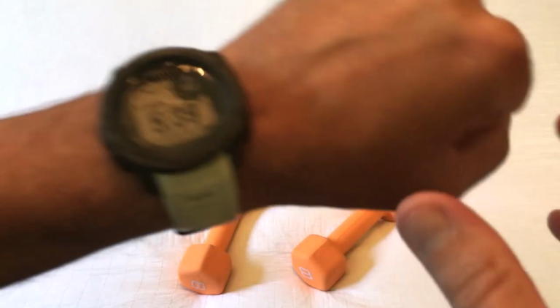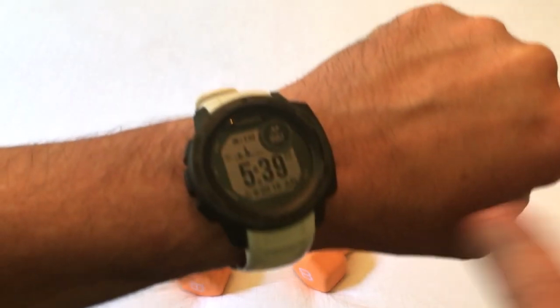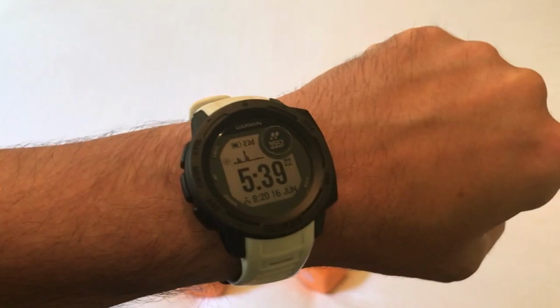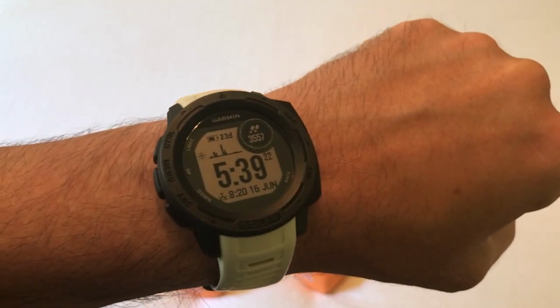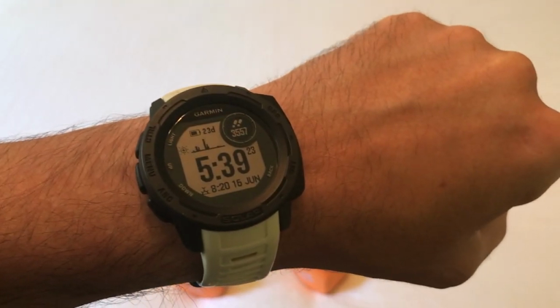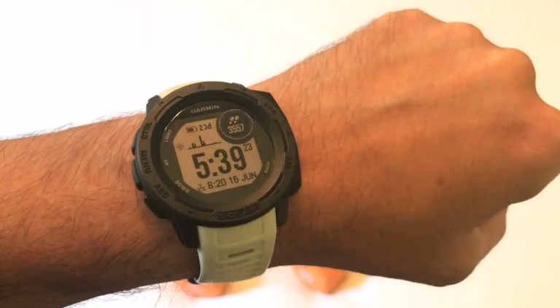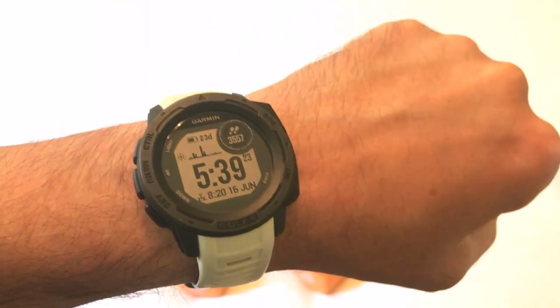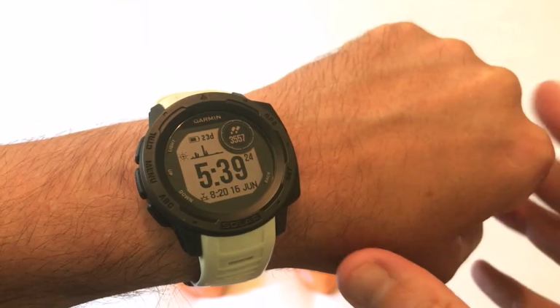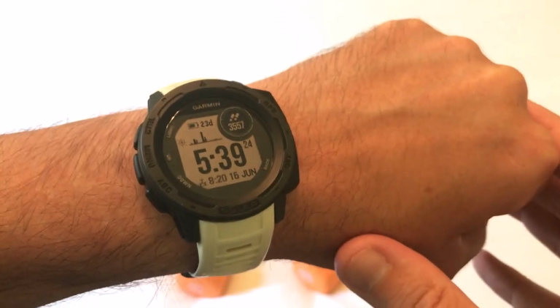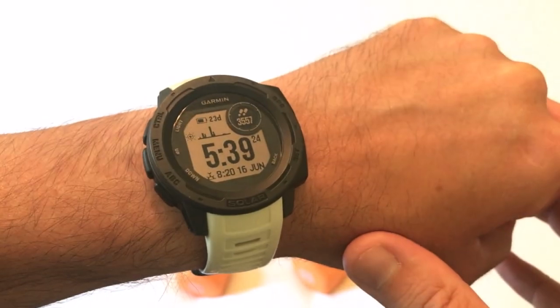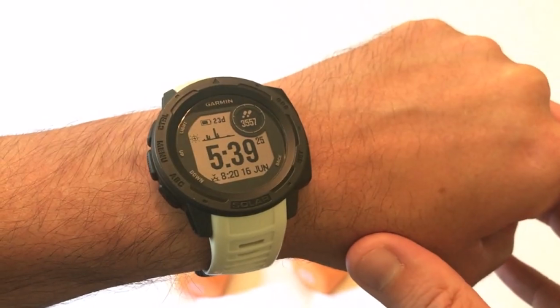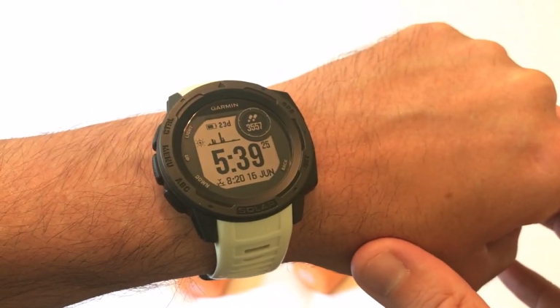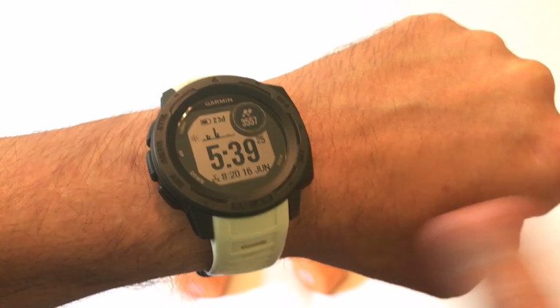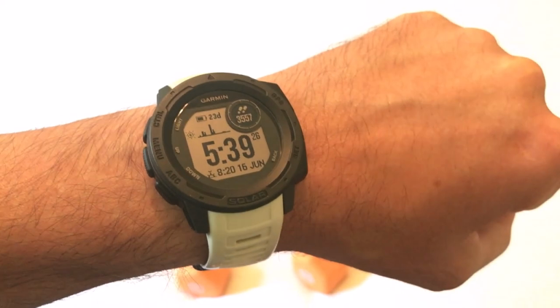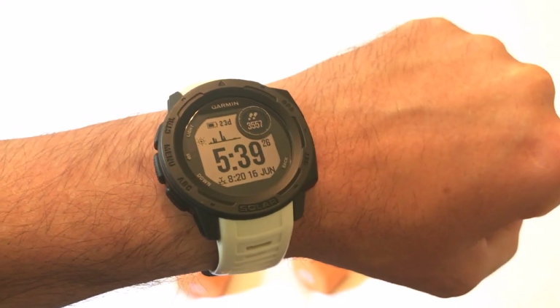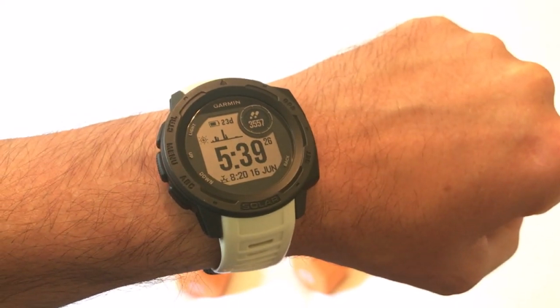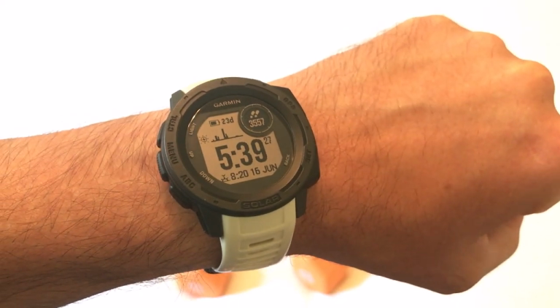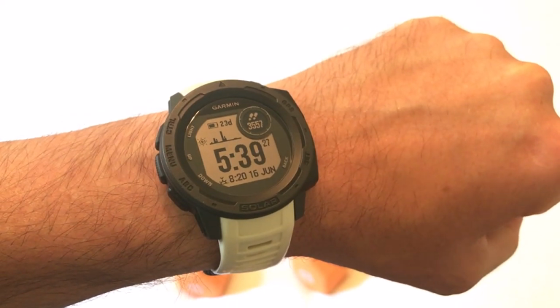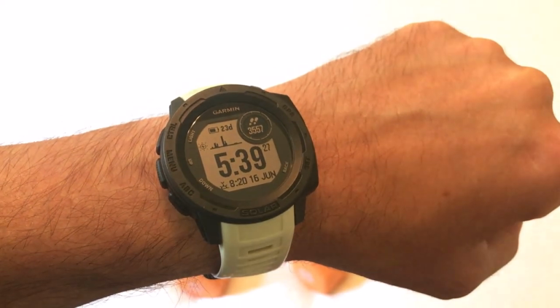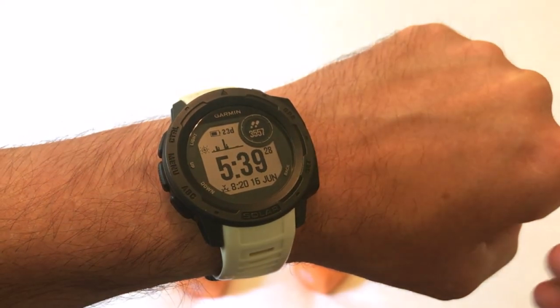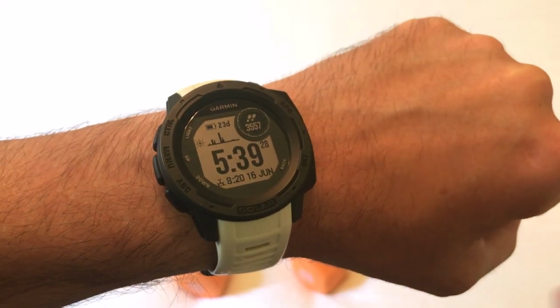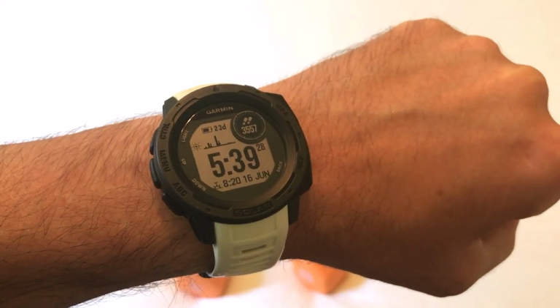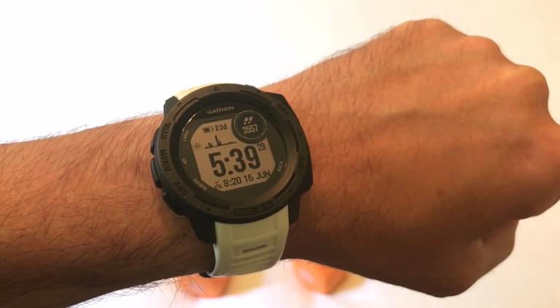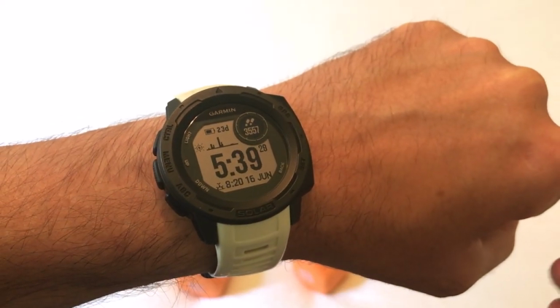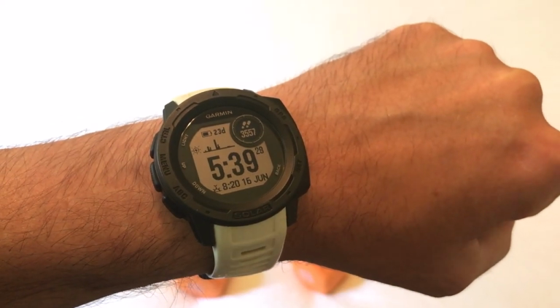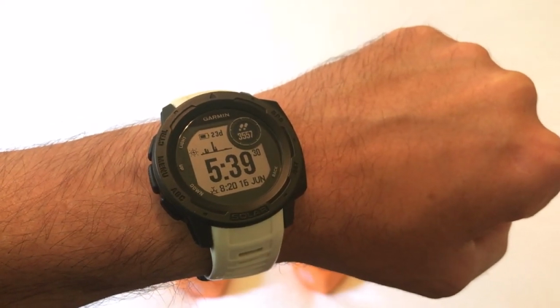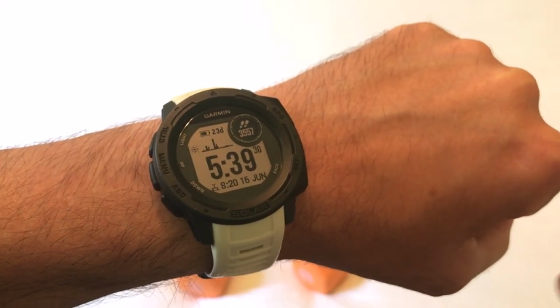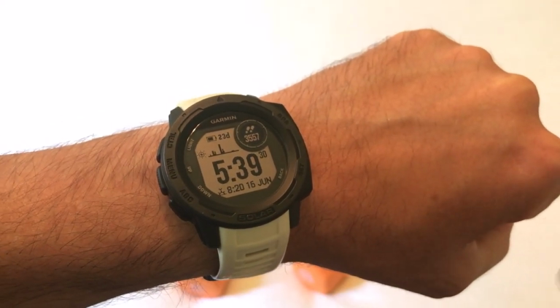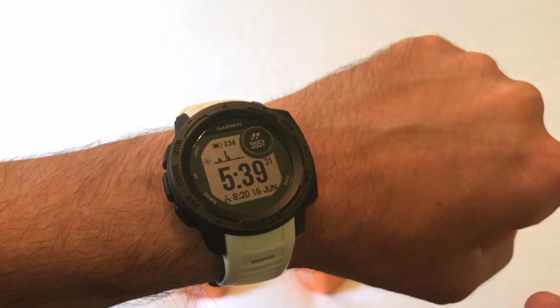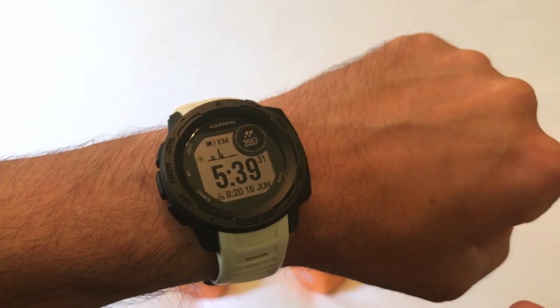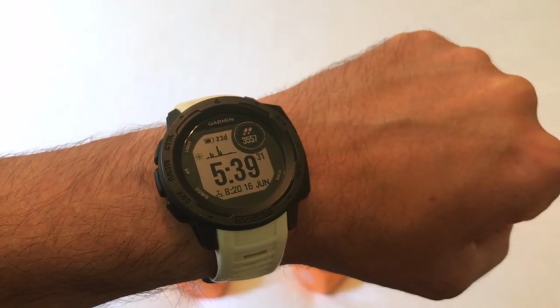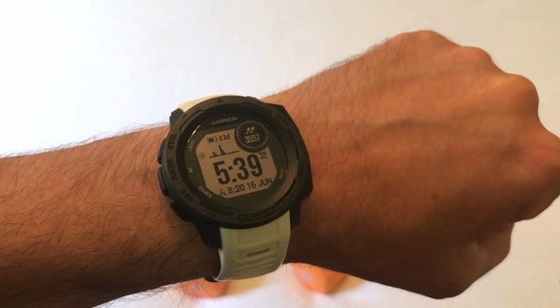Hey everybody, as always I hope you're doing well out there. Today hopefully I'm going to be doing a video to walk you through how to use the strength activity on your Garmin Instinct watch. And I say hopefully because this is kind of a tricky video to do.